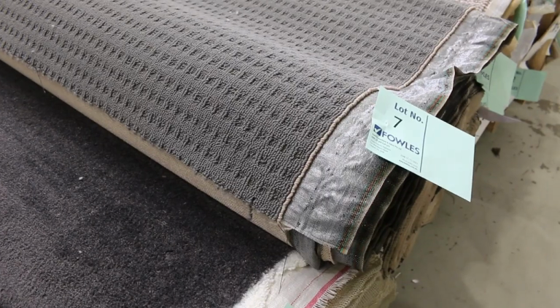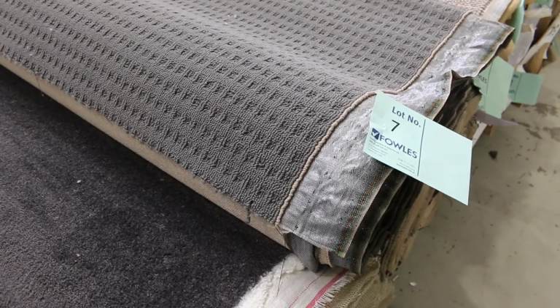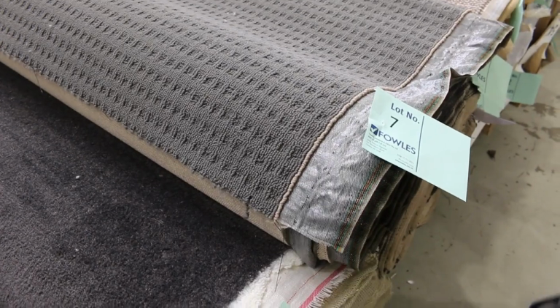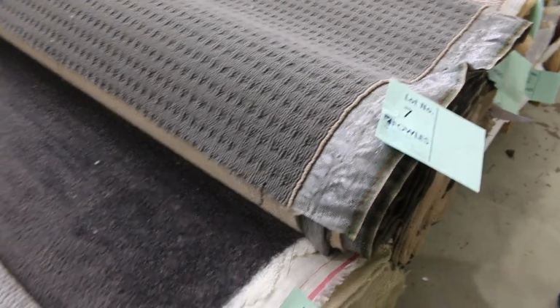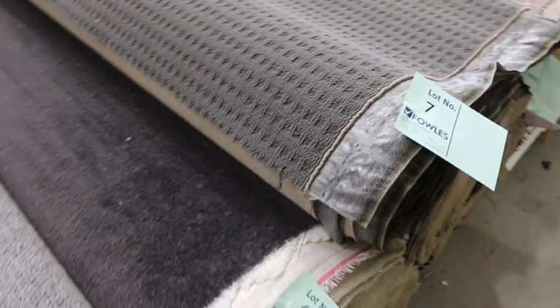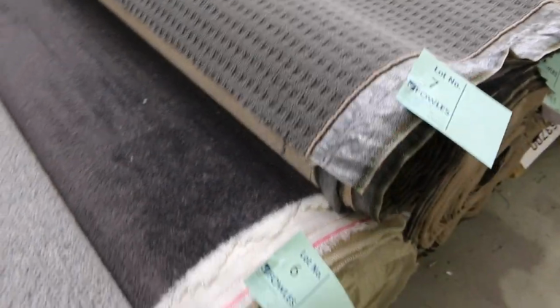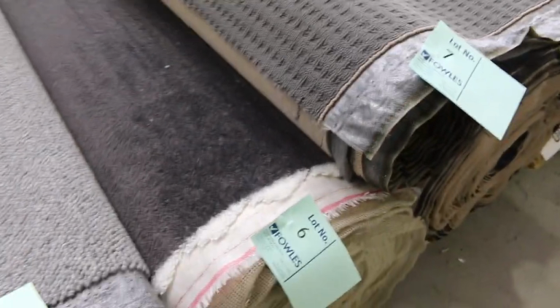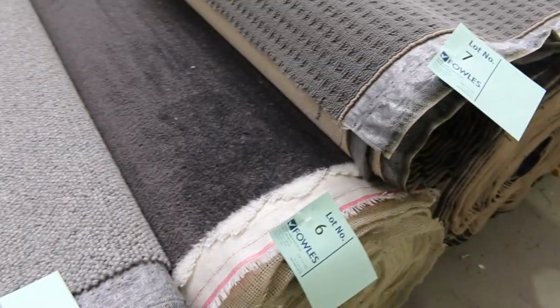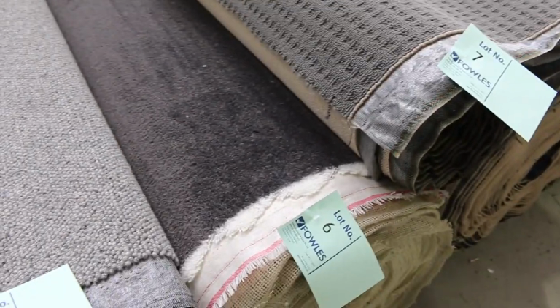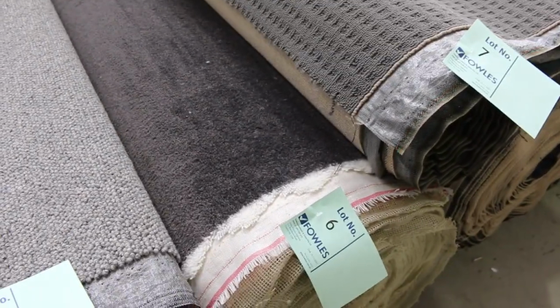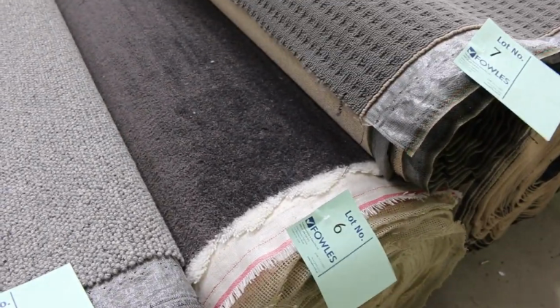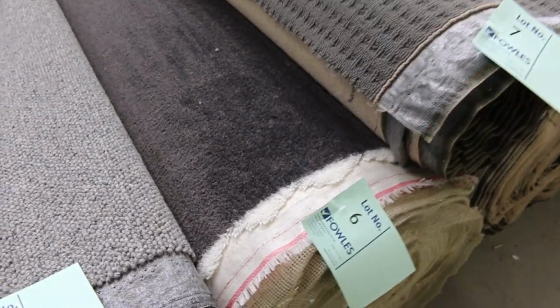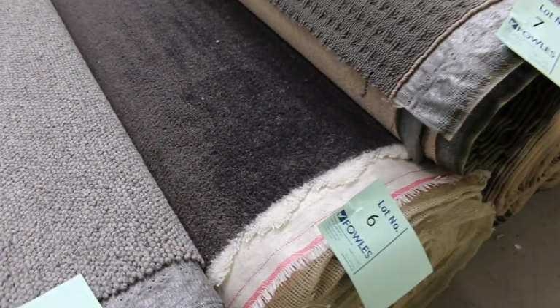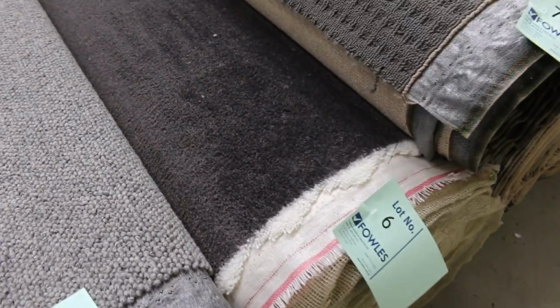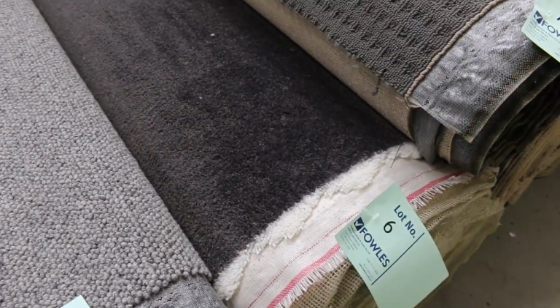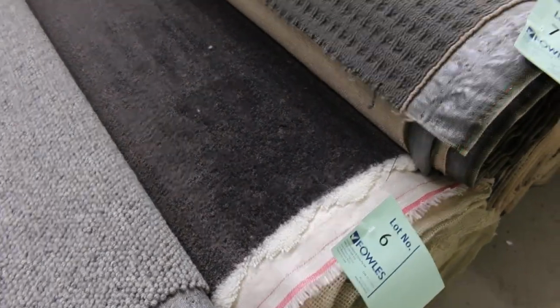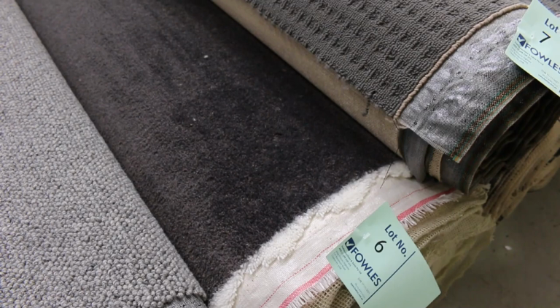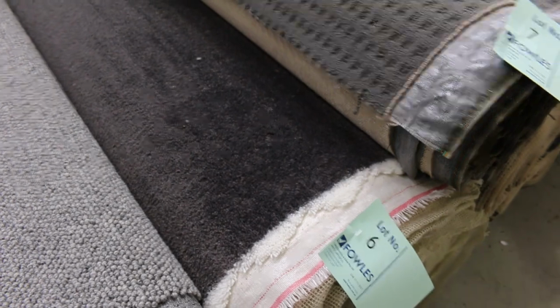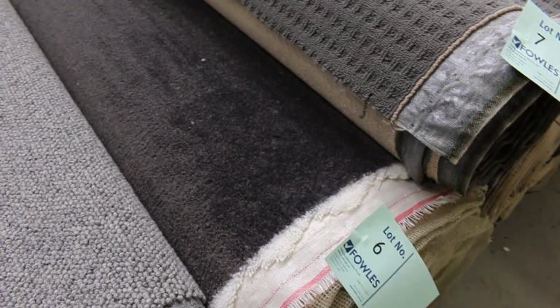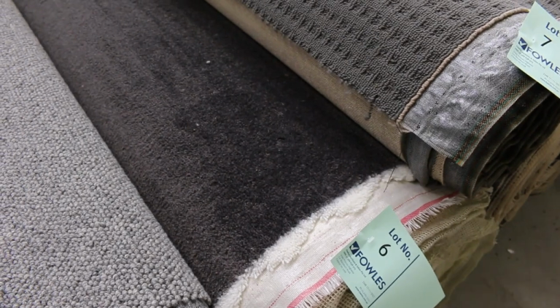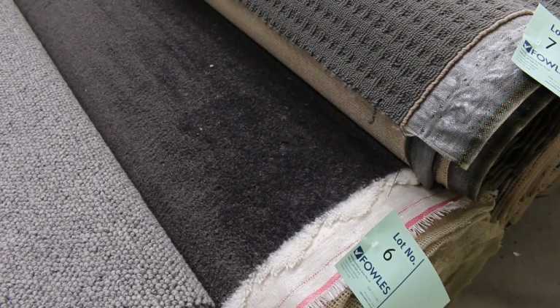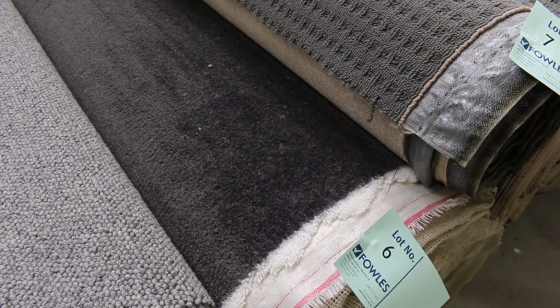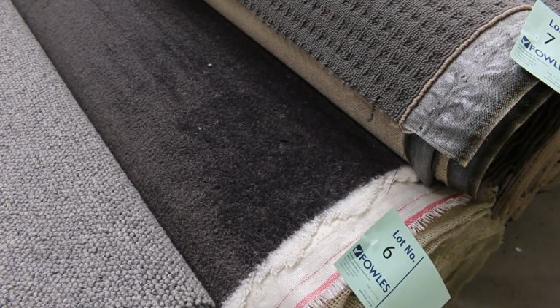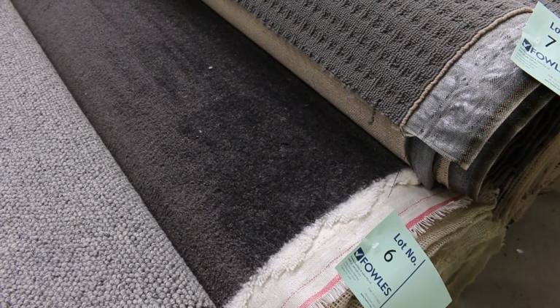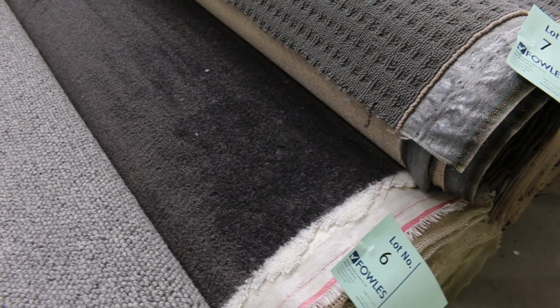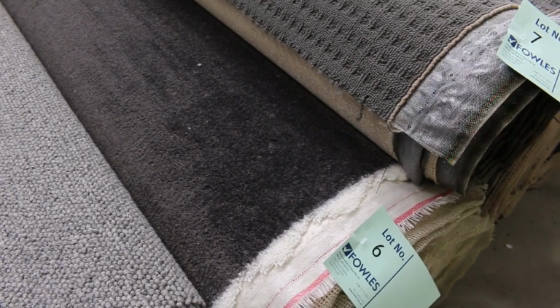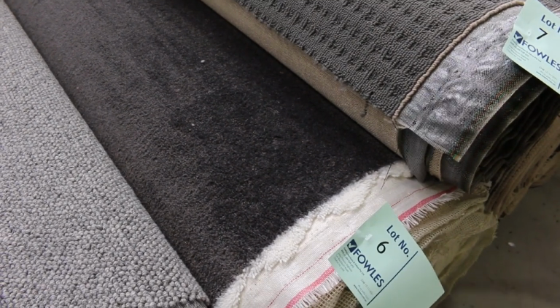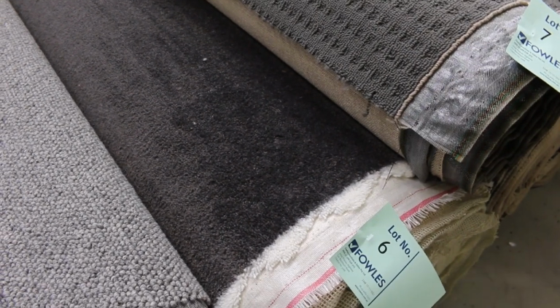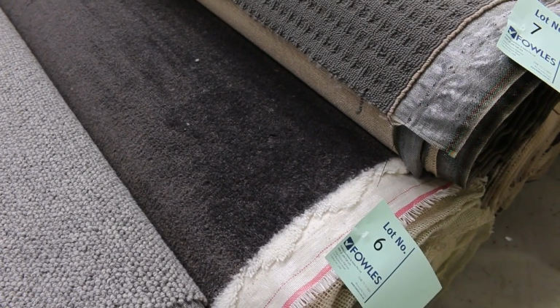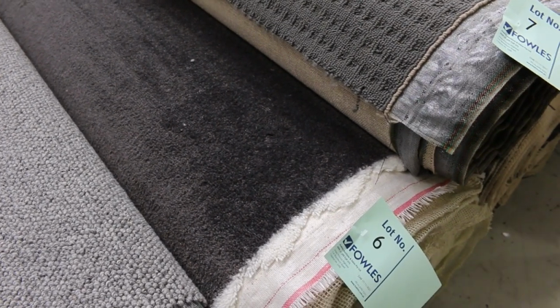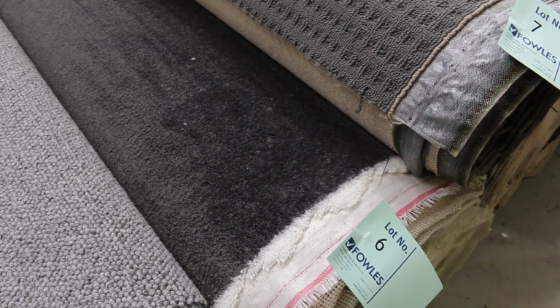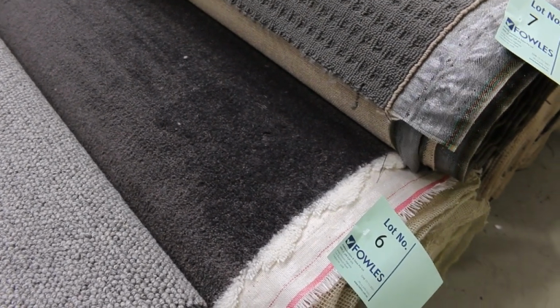Lot six is a nice charcoal nylon plush pile — 27.5 metres. I expect that to sell for around $30 to $40 a metre, so under half price.